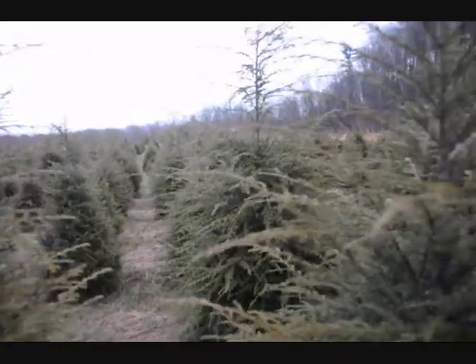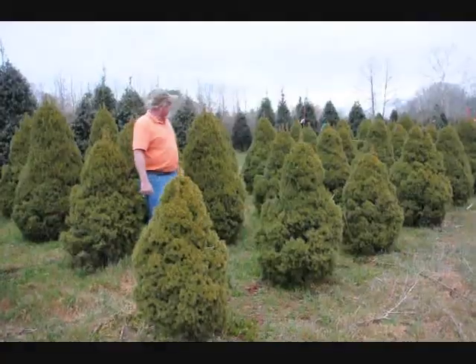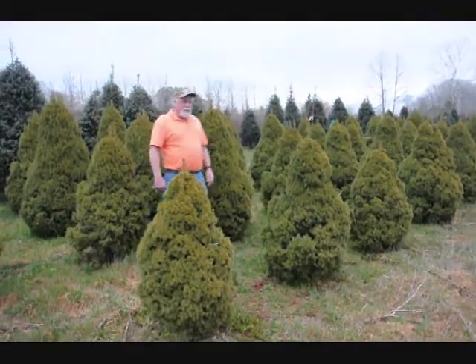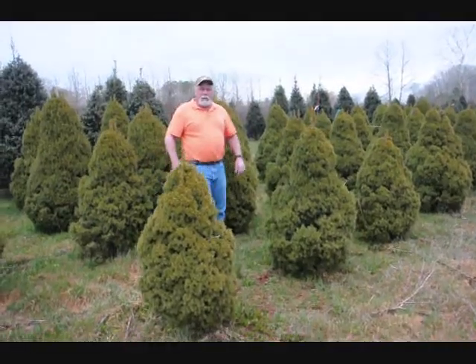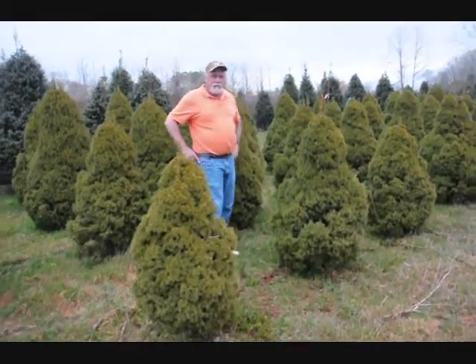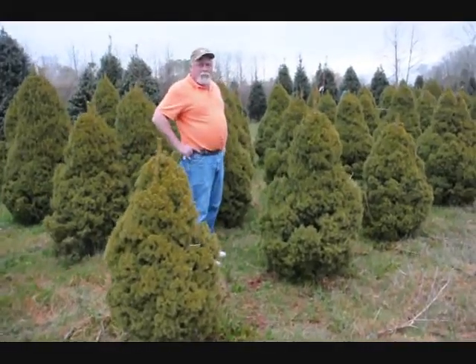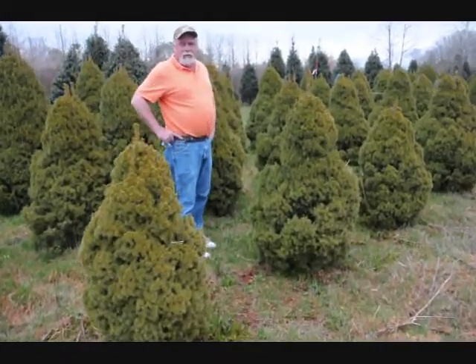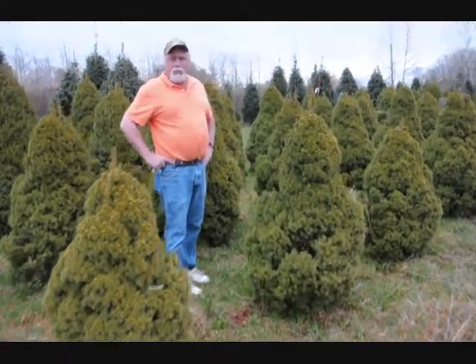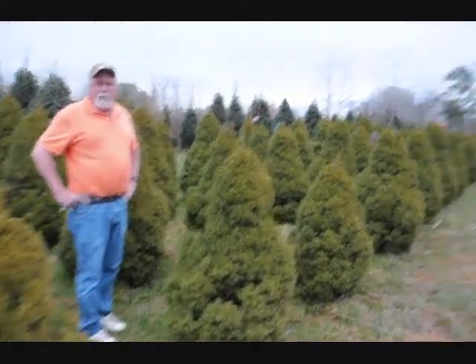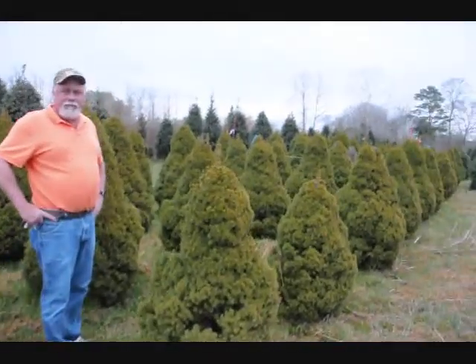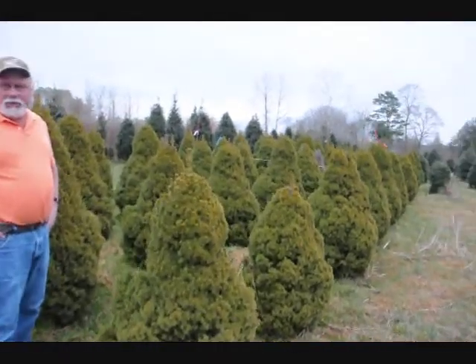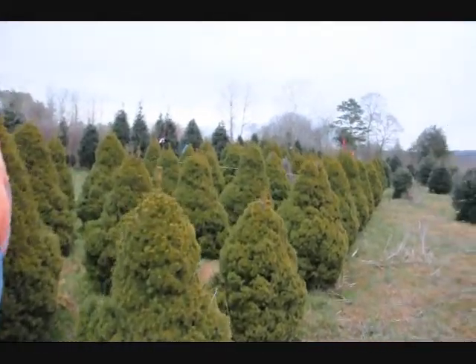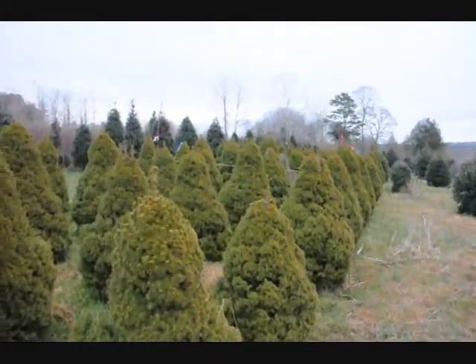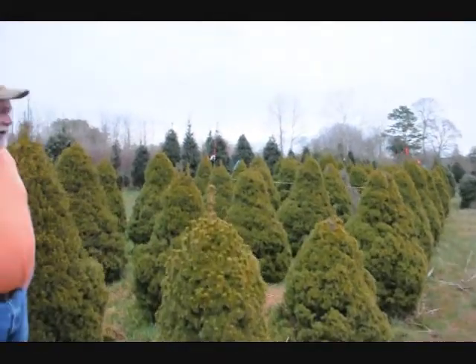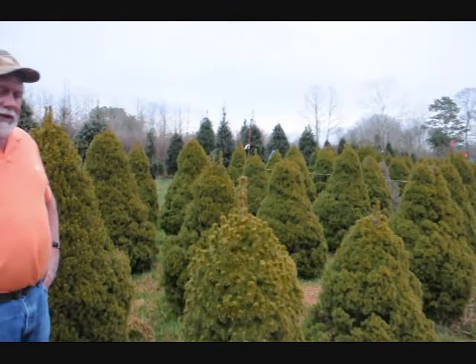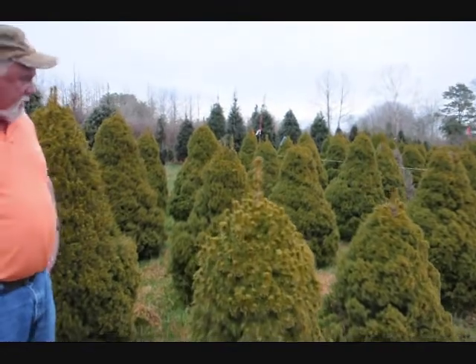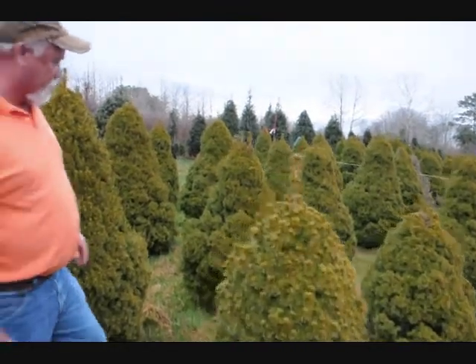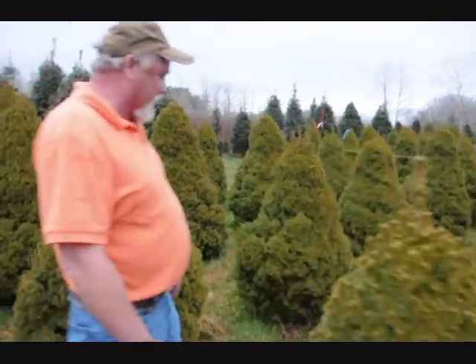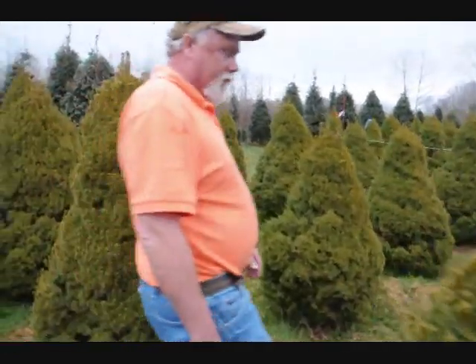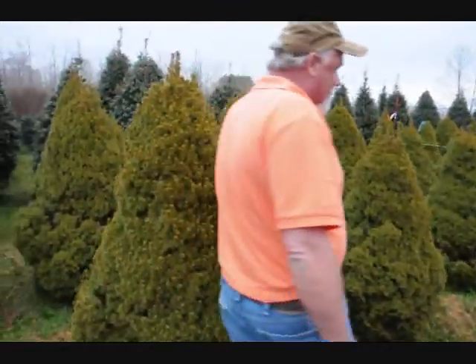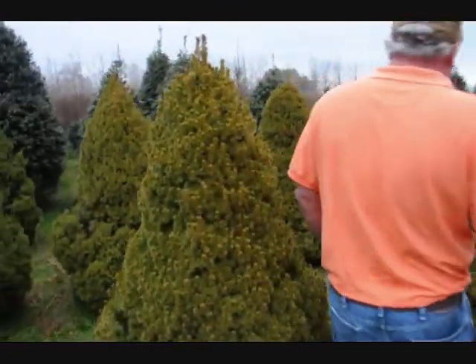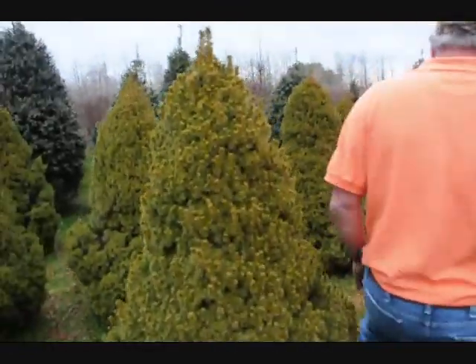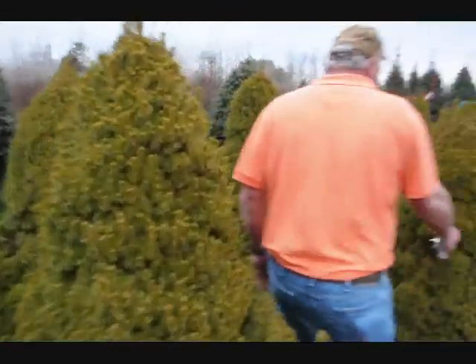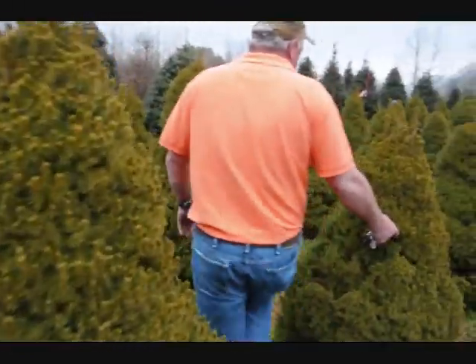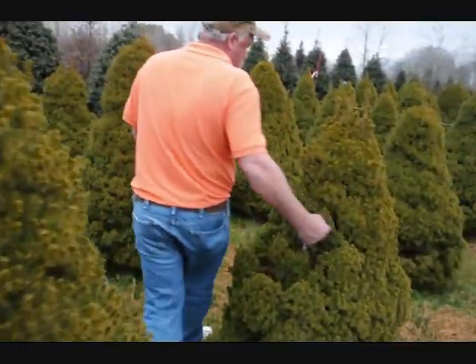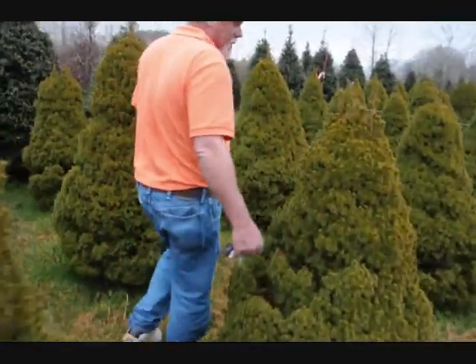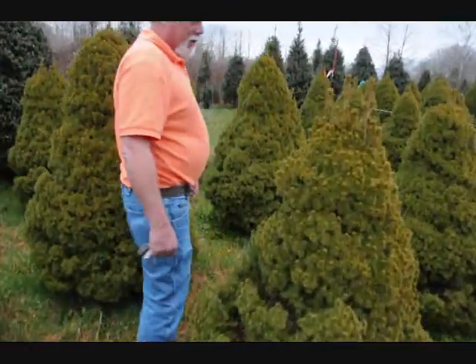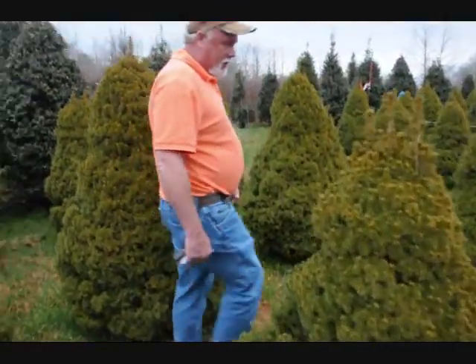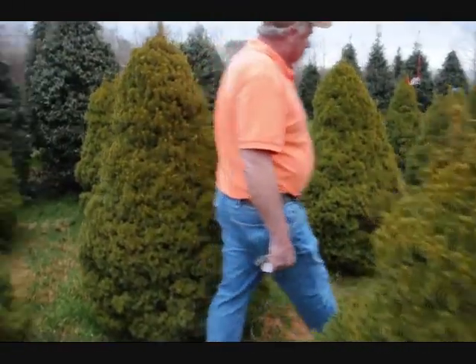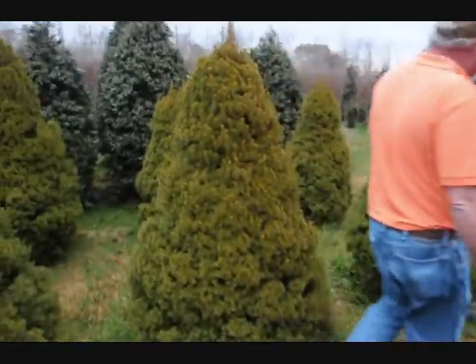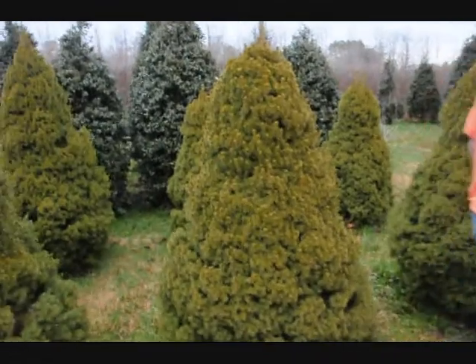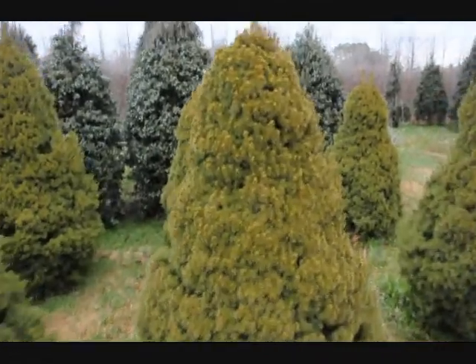This whole block in here is probably three to four, four to five foot, a lot of five foot in it — four and a half foot Alberta Spruce. They're balled and burlapped, really heavy and full.